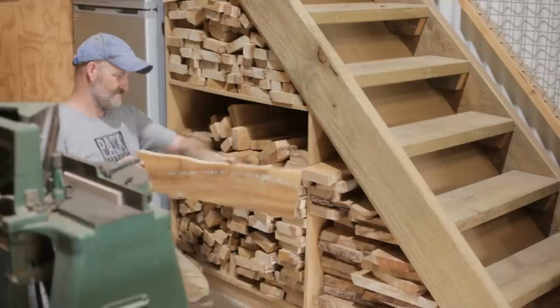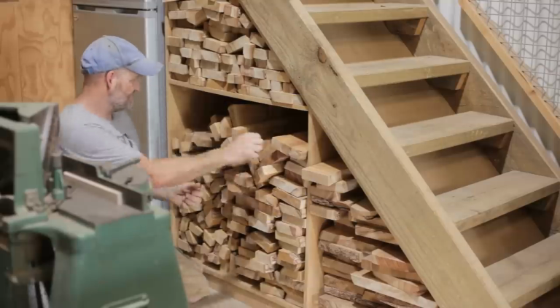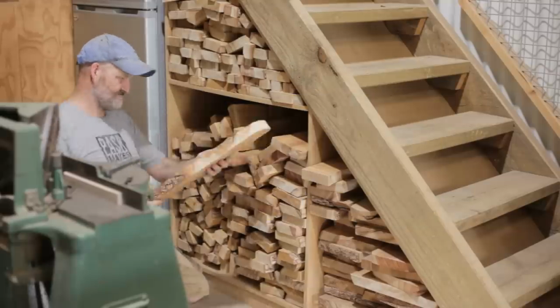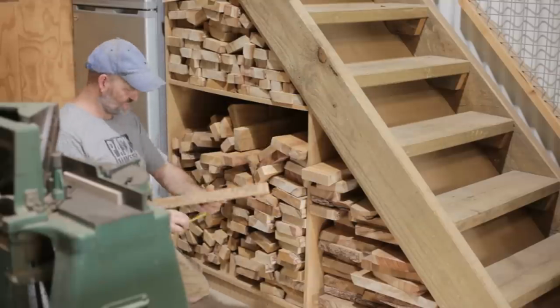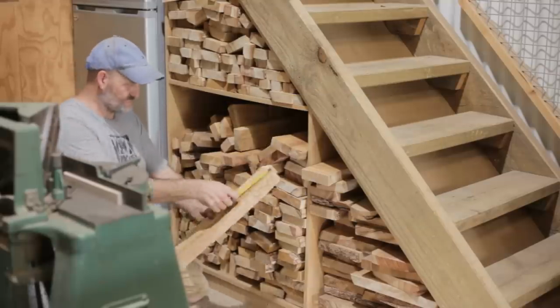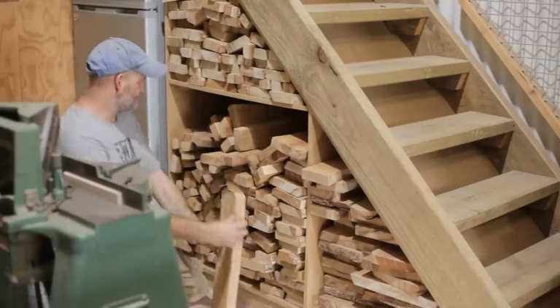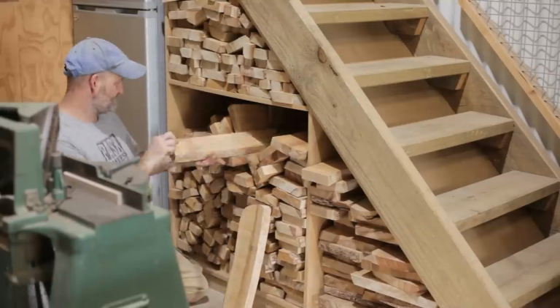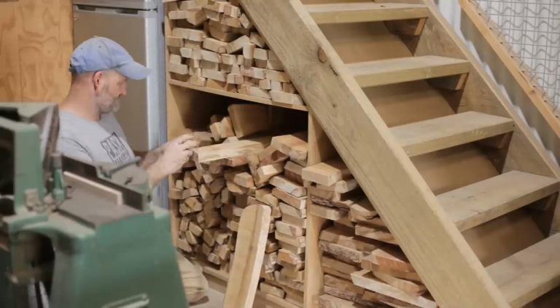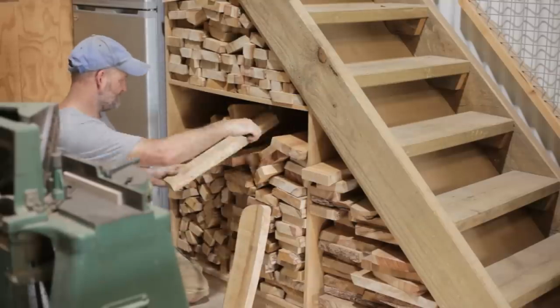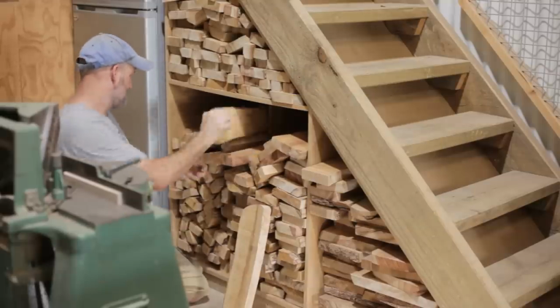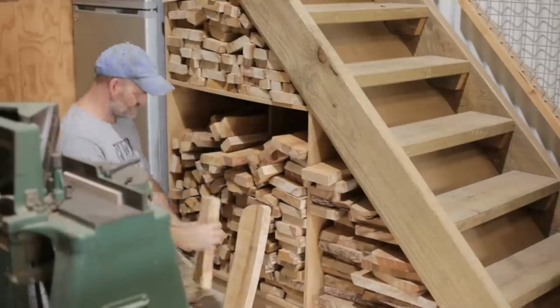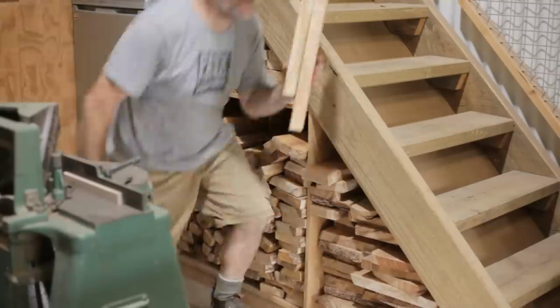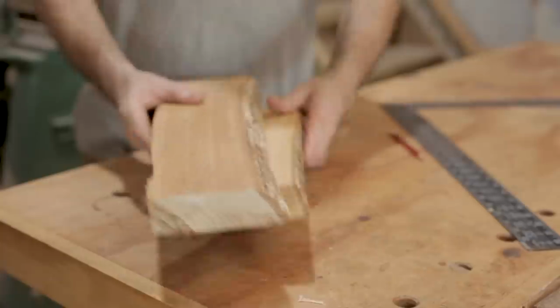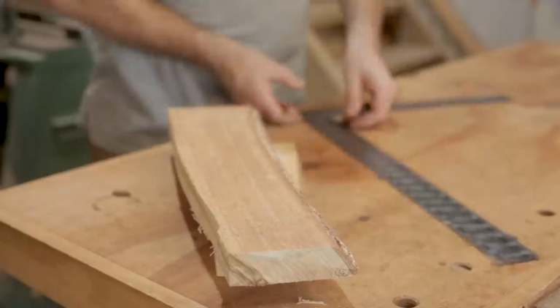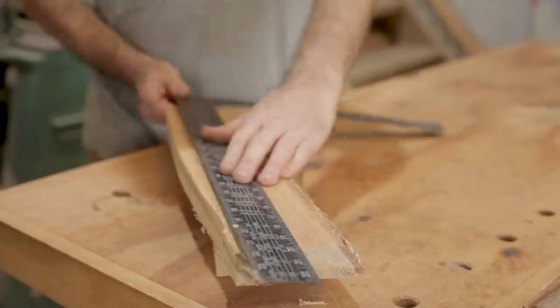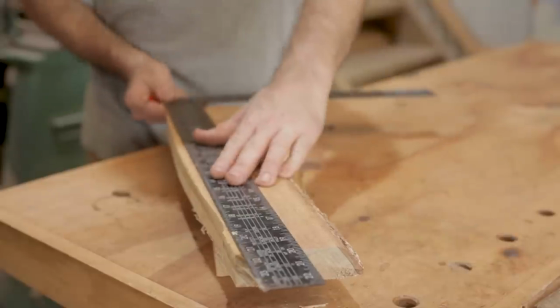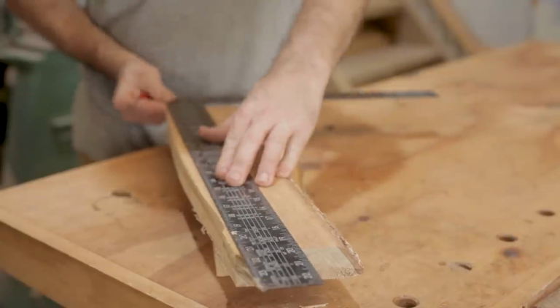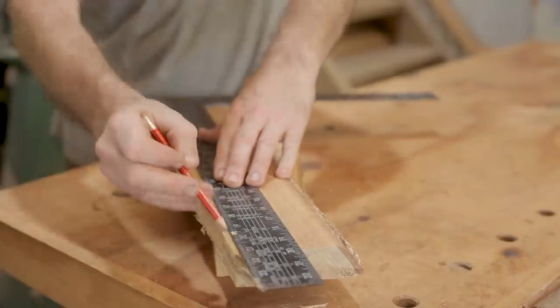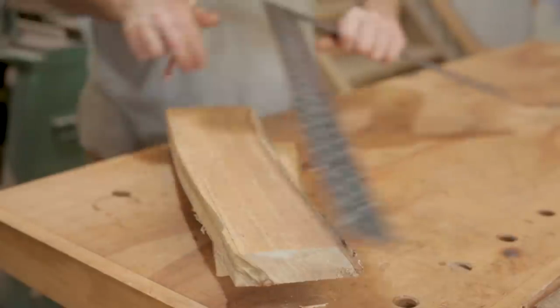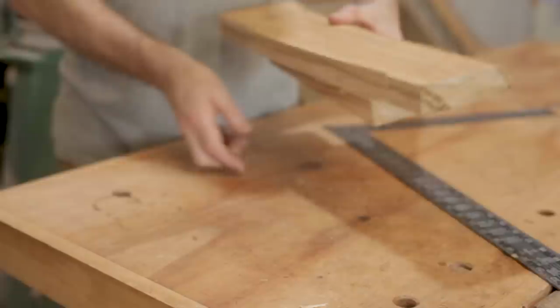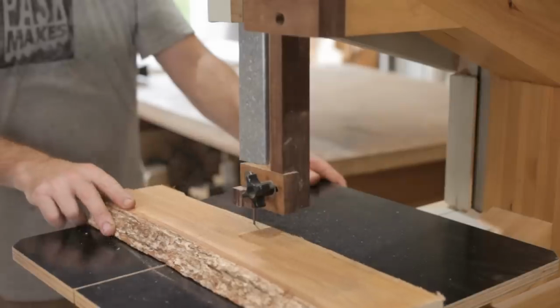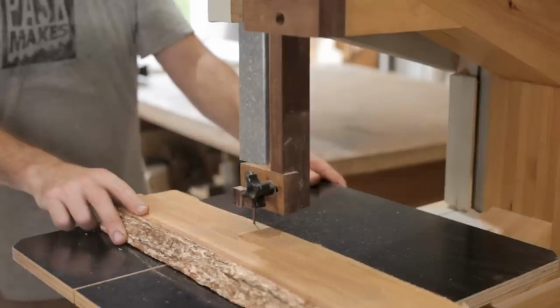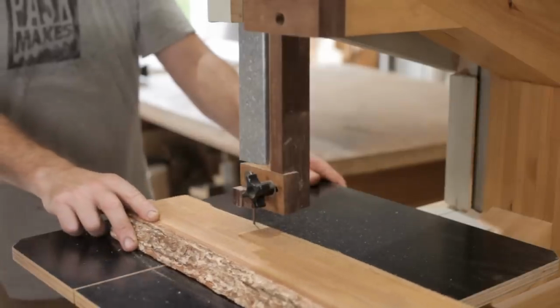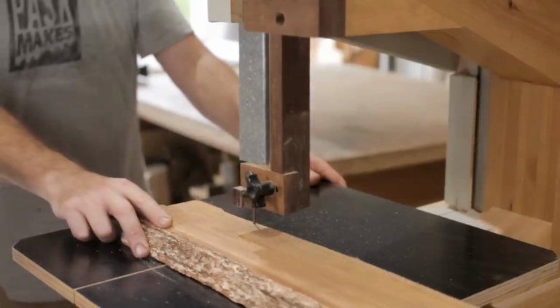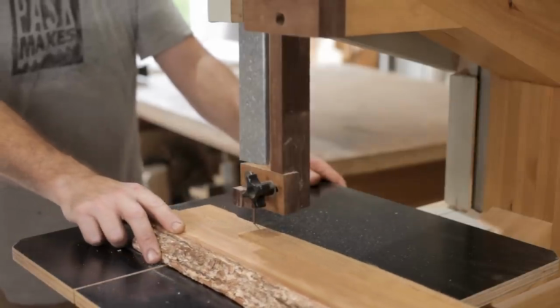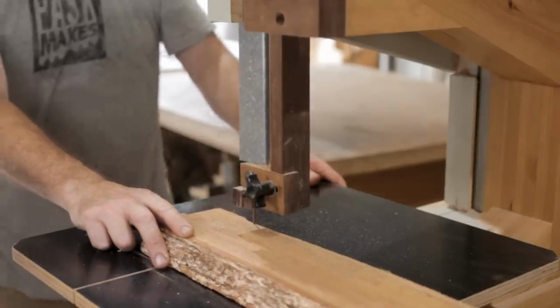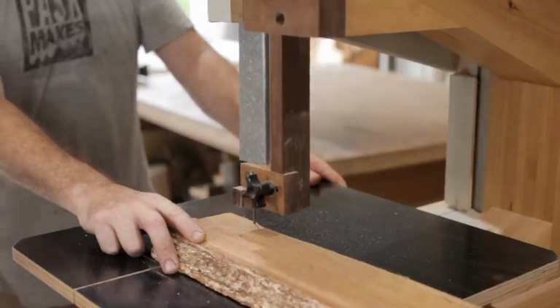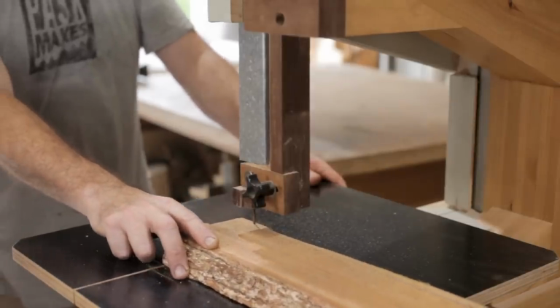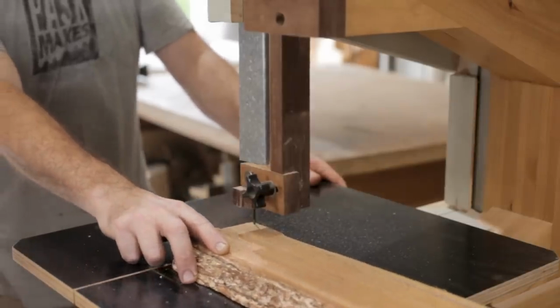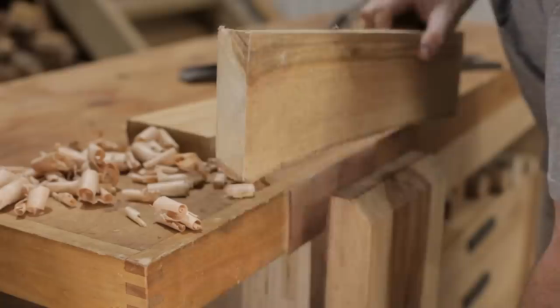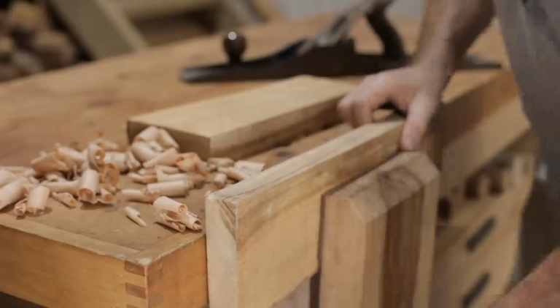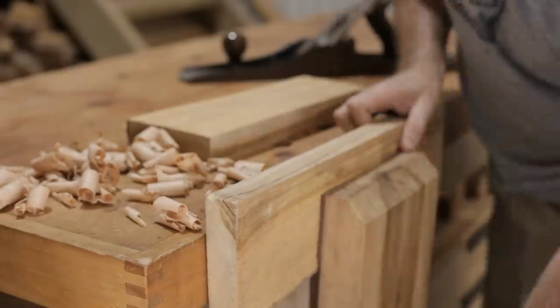I normally make my daughter something for Christmas each year. This year I've been really busy, but I found this simple project for a last minute gift. It's a wooden block puzzle made up of dolls furniture. It's a vintage toy going back a century or more, and even though it's old, I know she'll still love it.